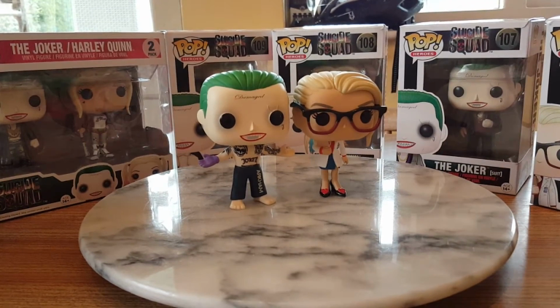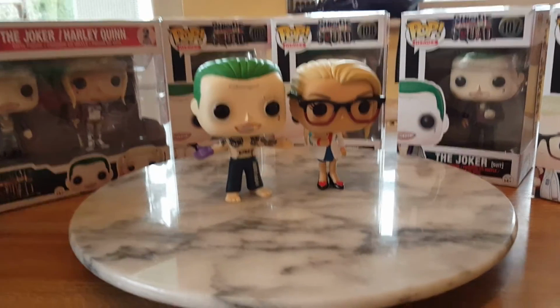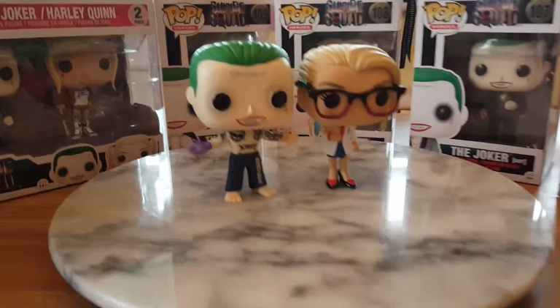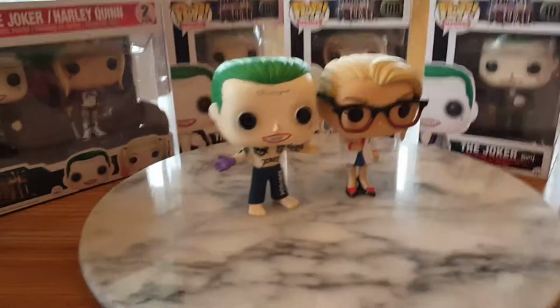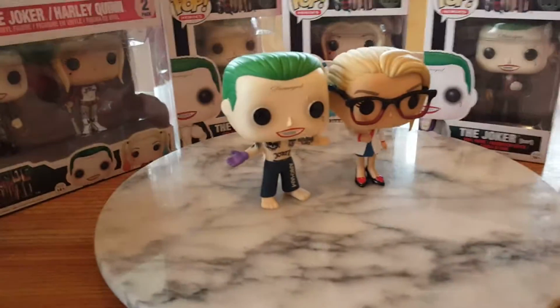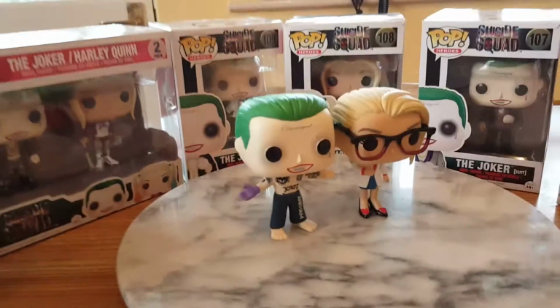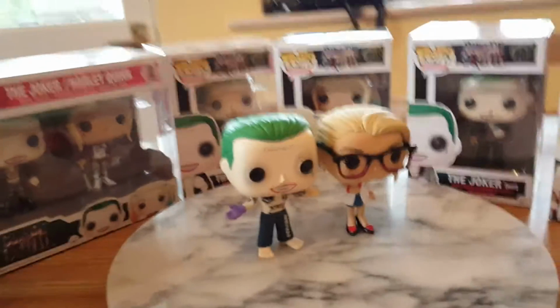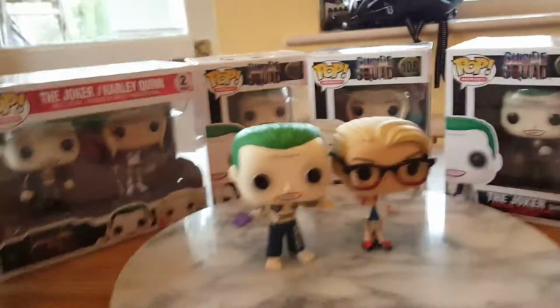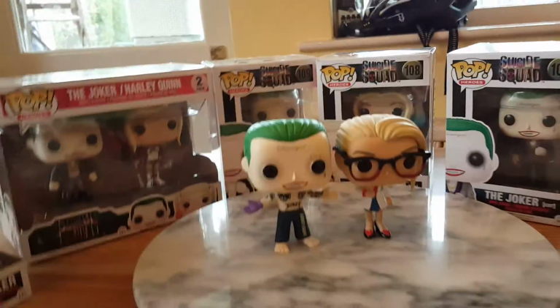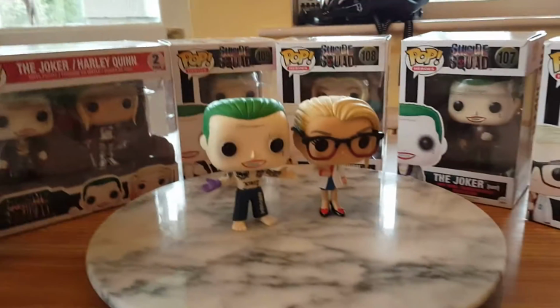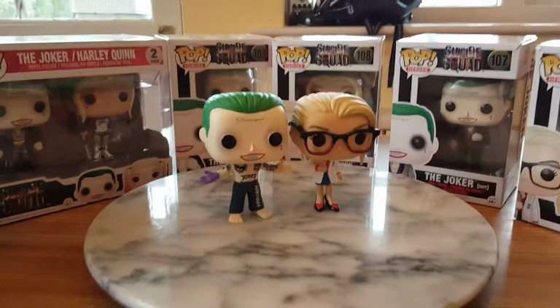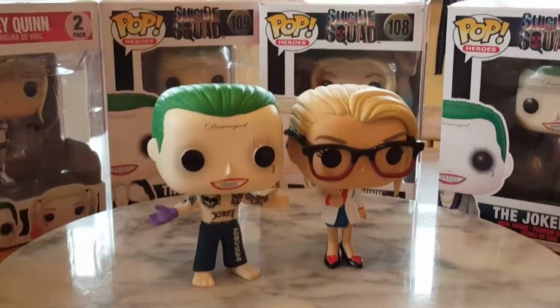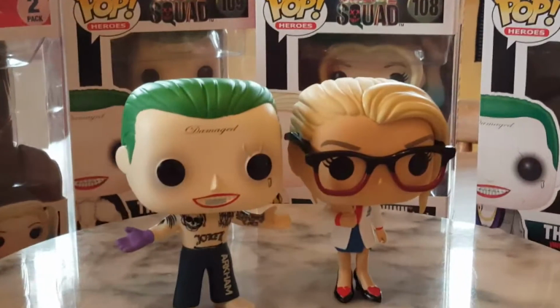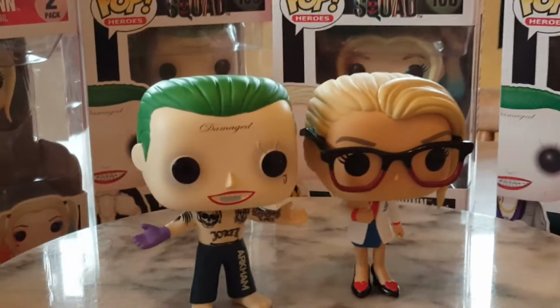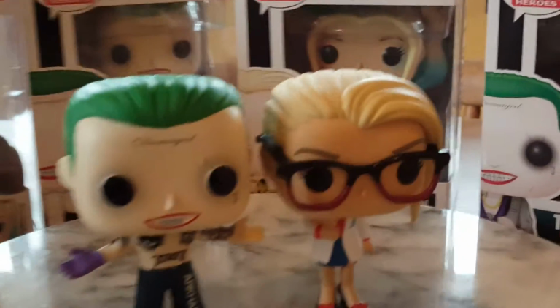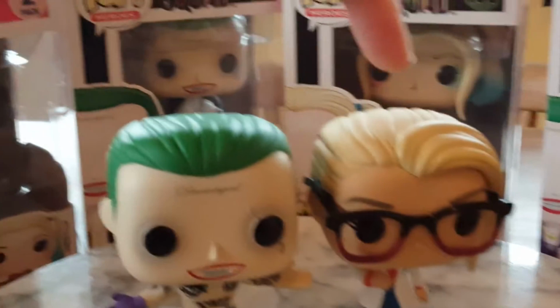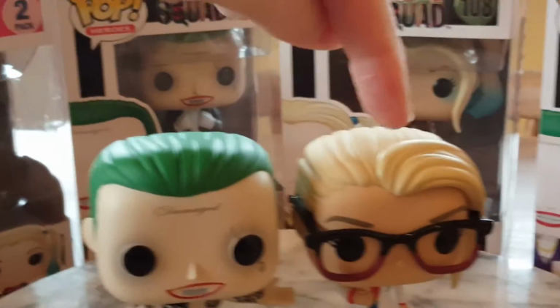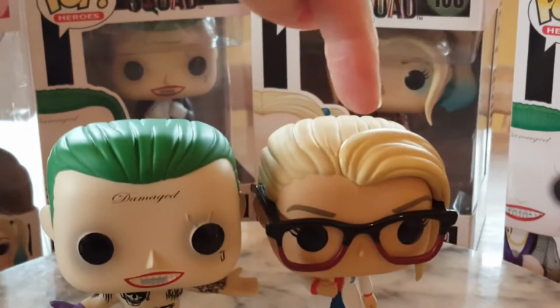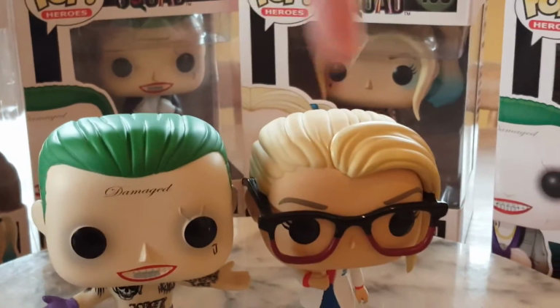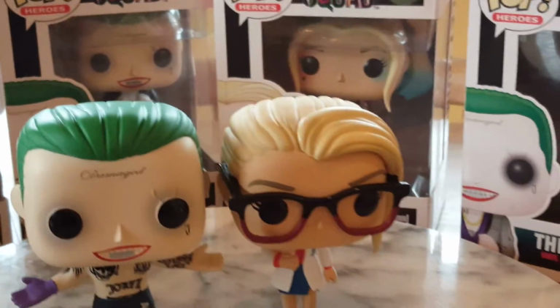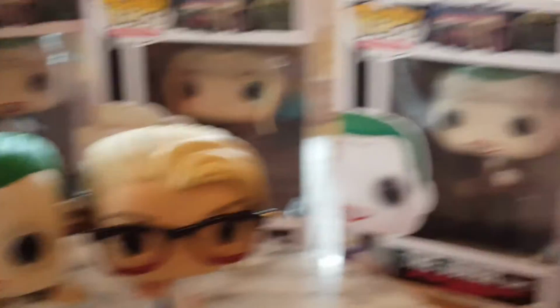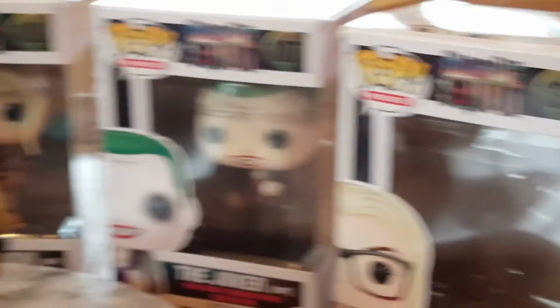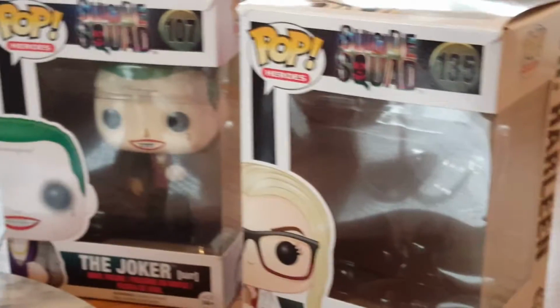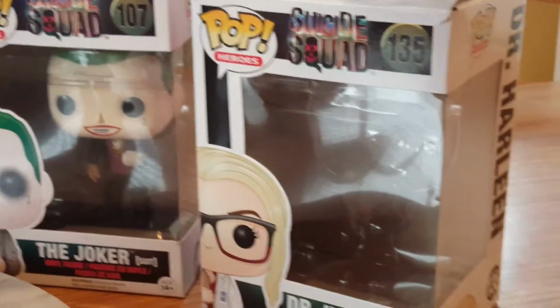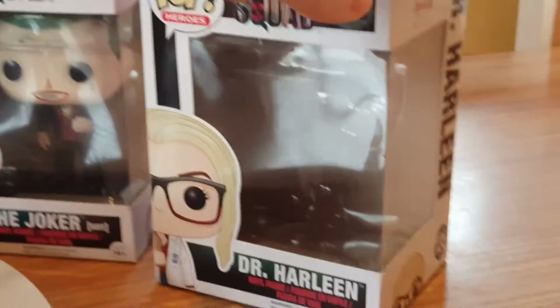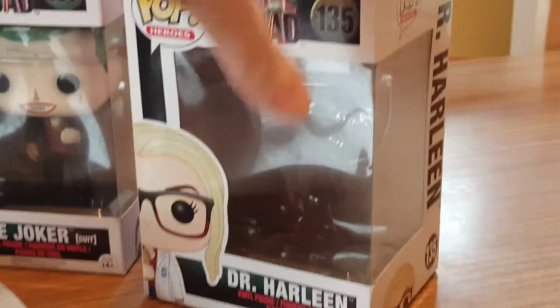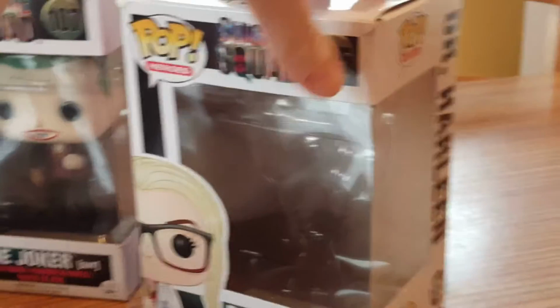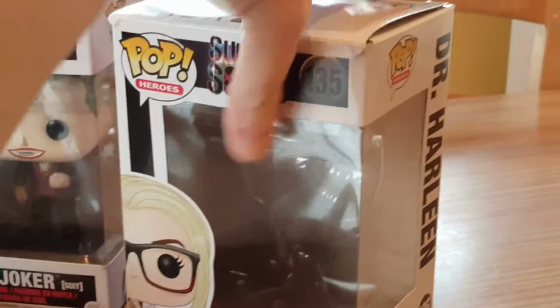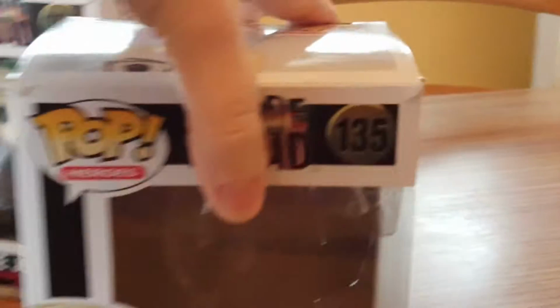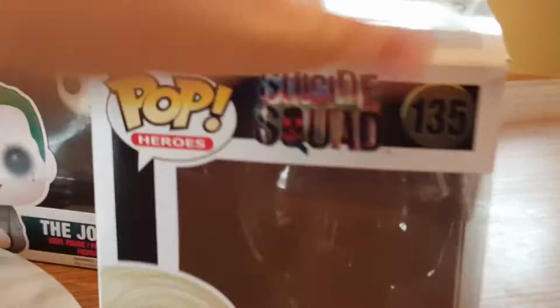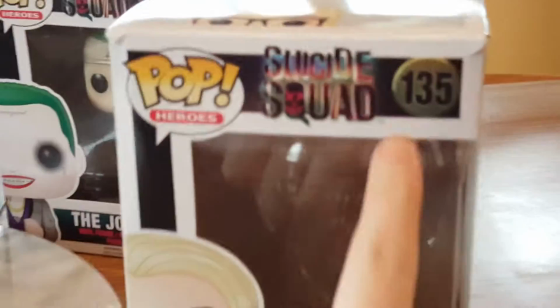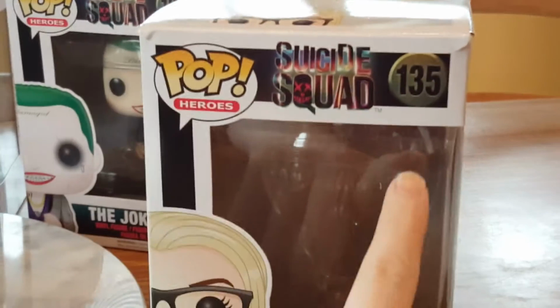Hello YouTube, it's Channel Anna at Bella here today and today I'm actually finally getting around to do my Dr. Harleen Quinzel pop figure review. It's number 135.